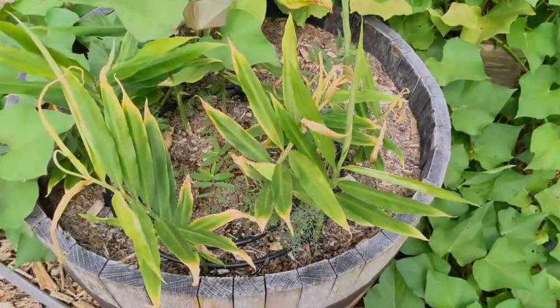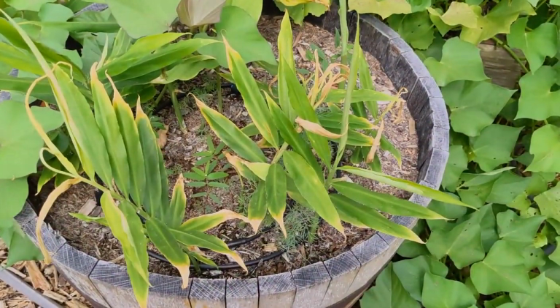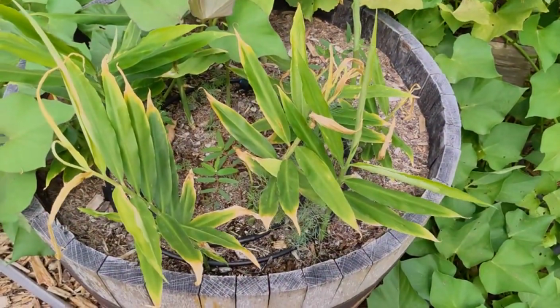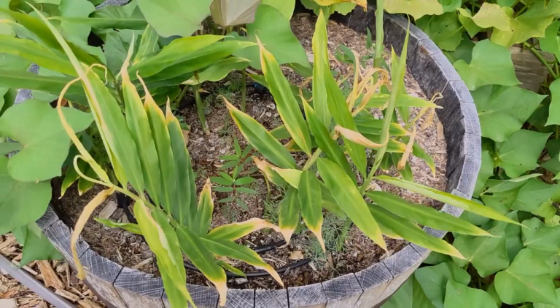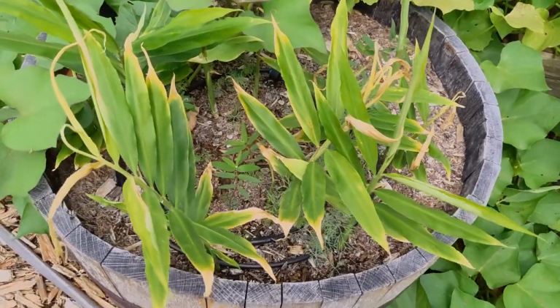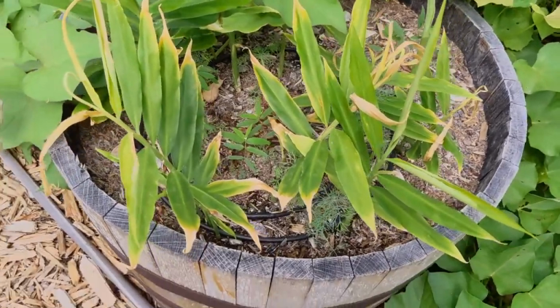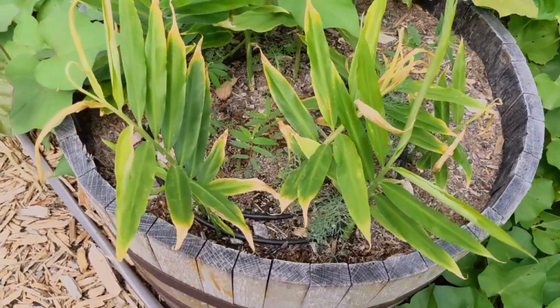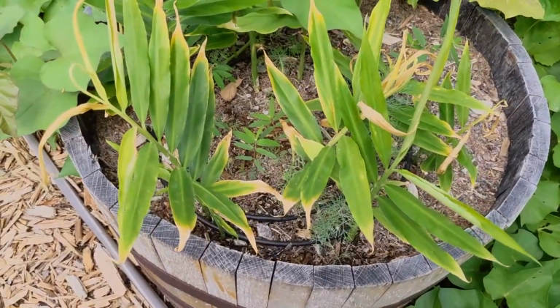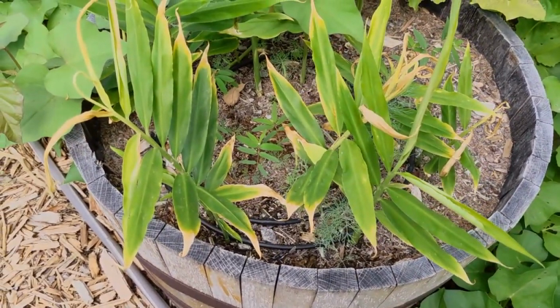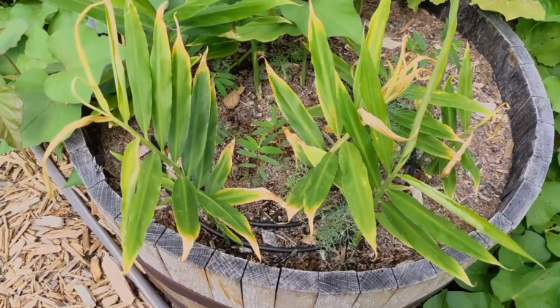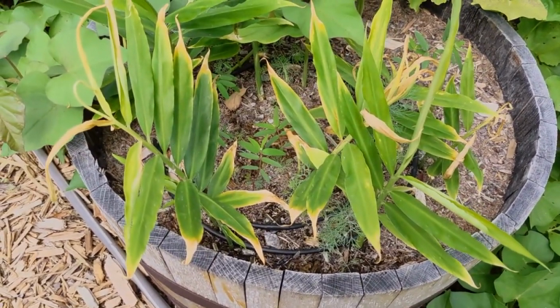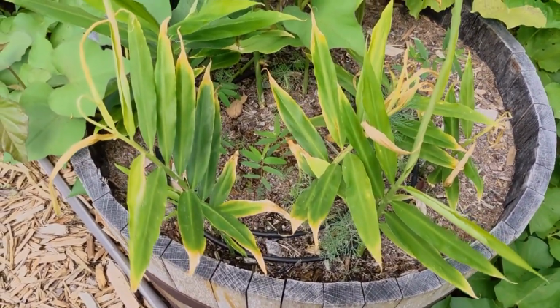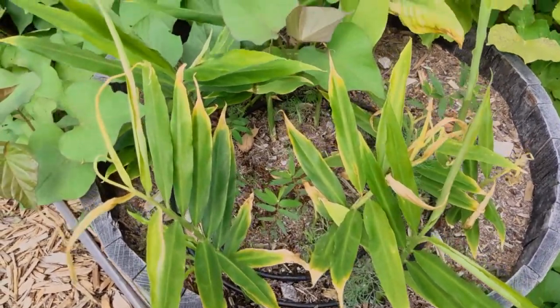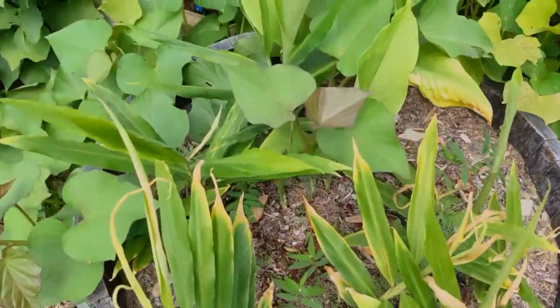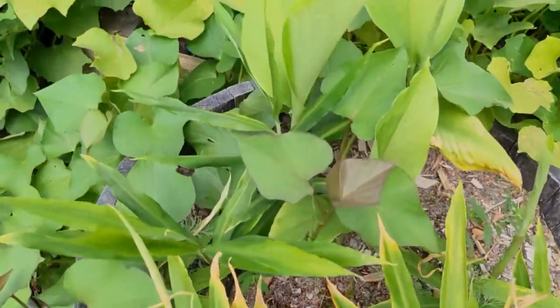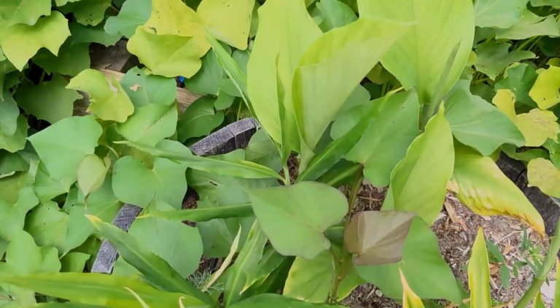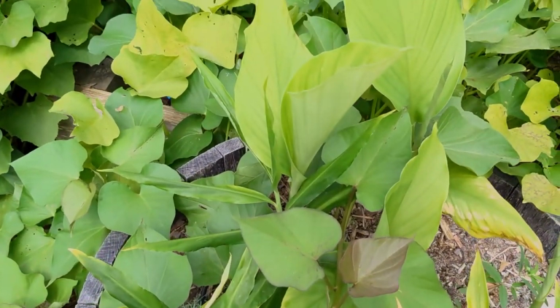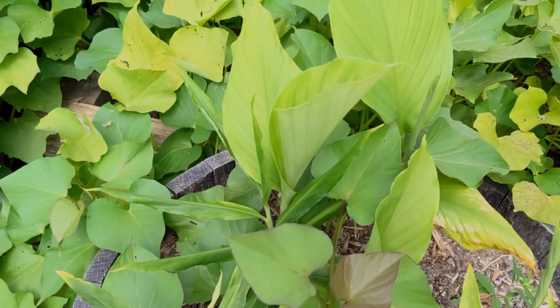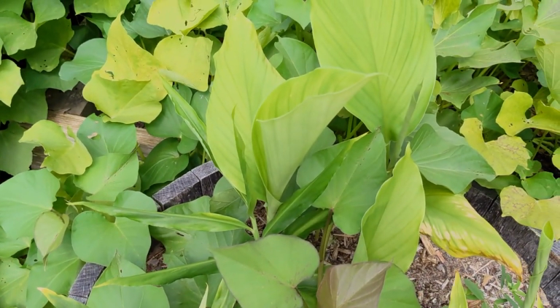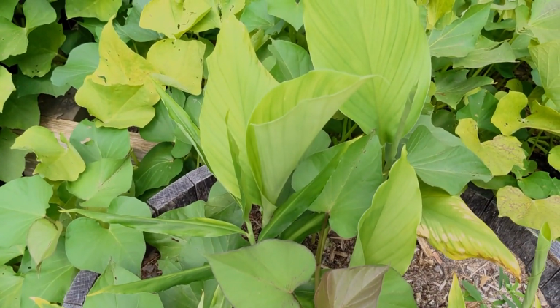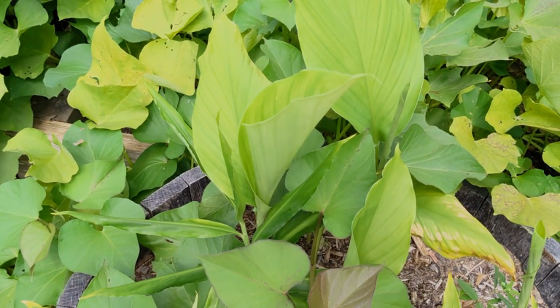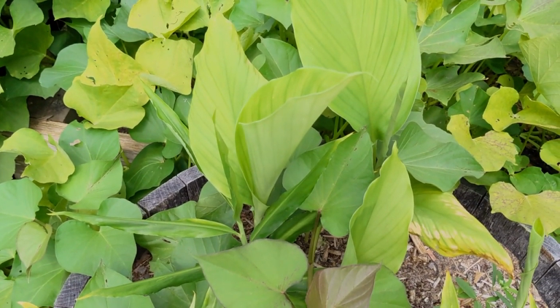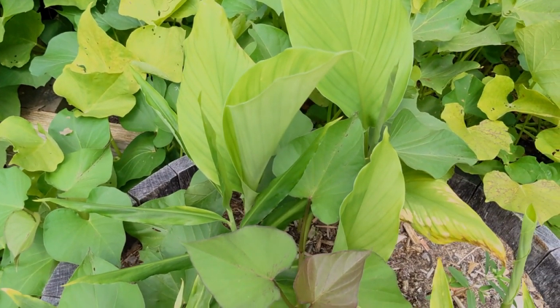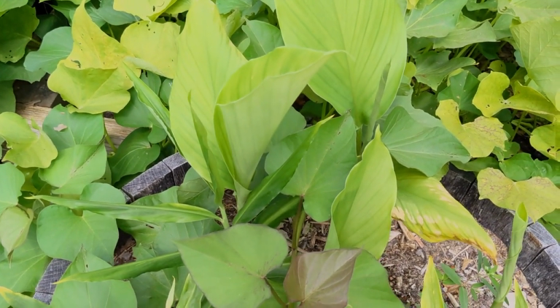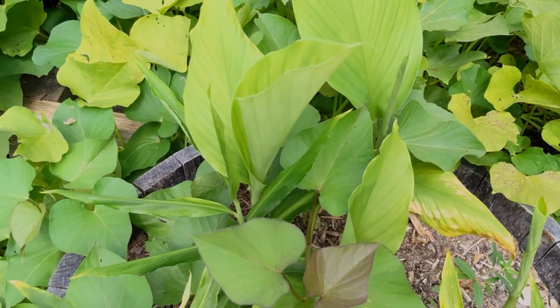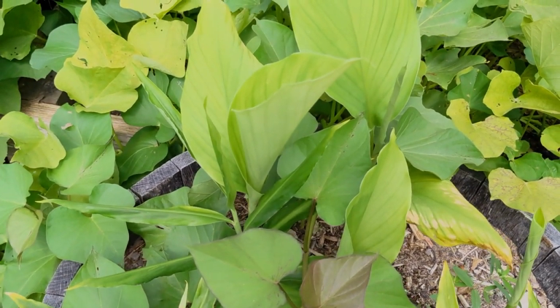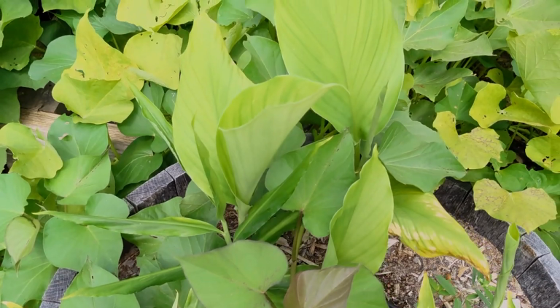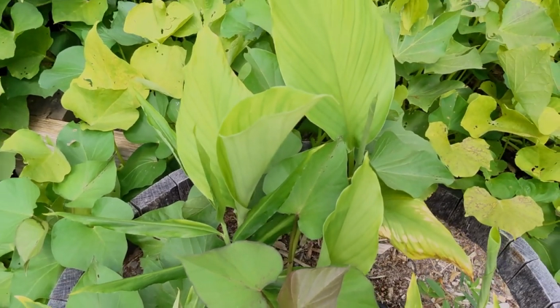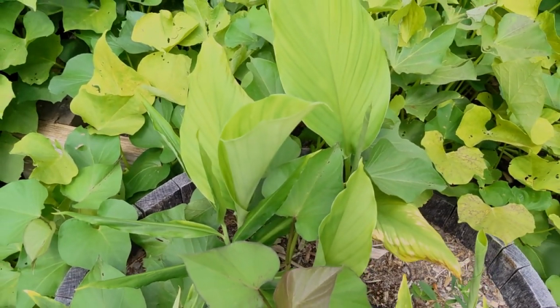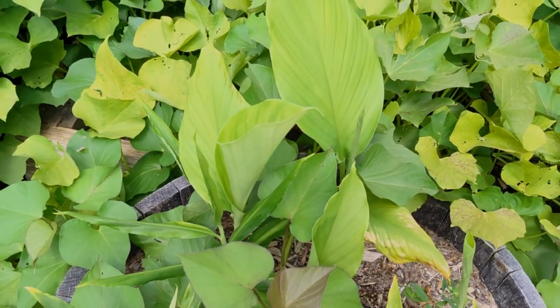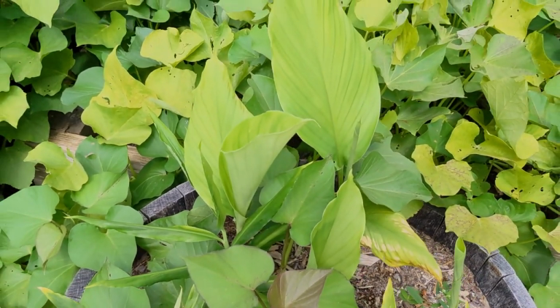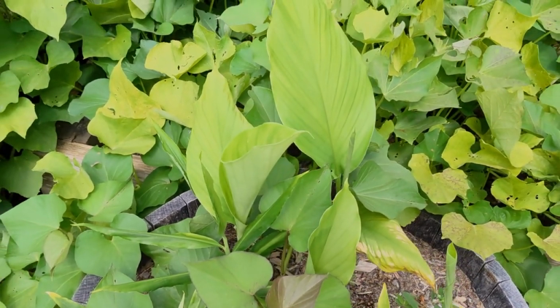My ginger started coming up over a month ago, but I didn't see any turmeric until just the last week, and it's growing fast. Happy to see that.